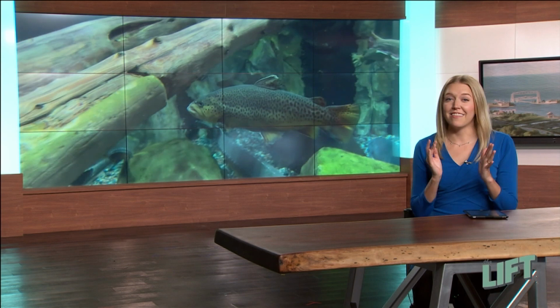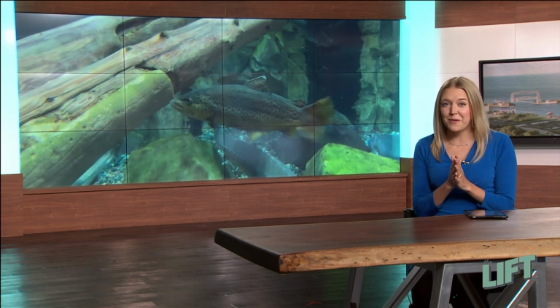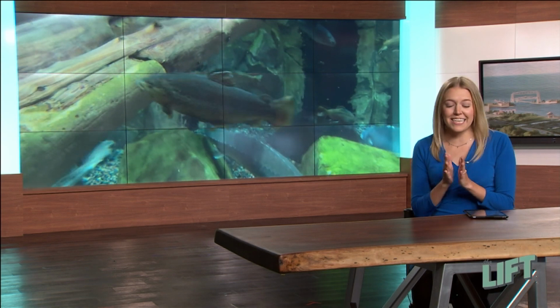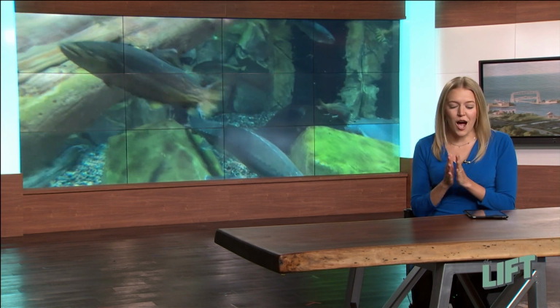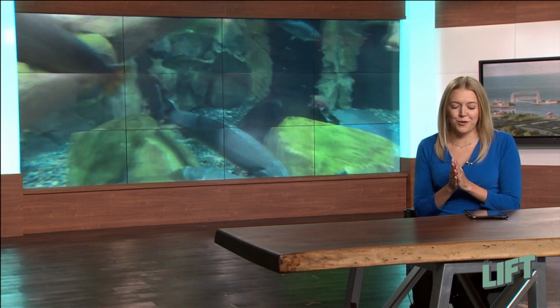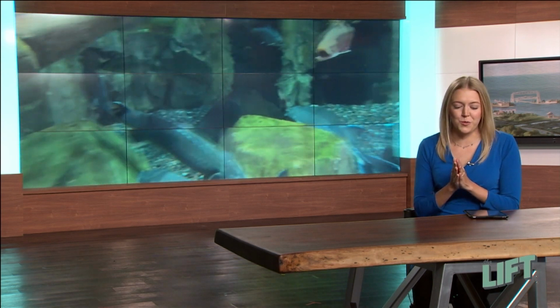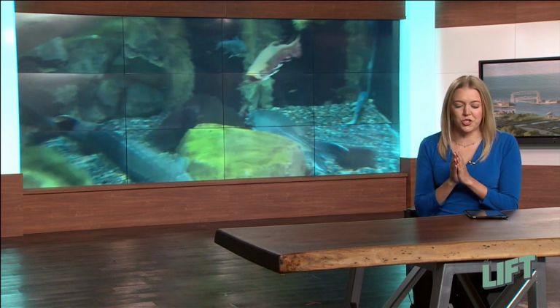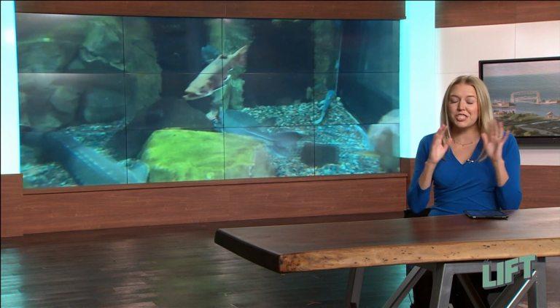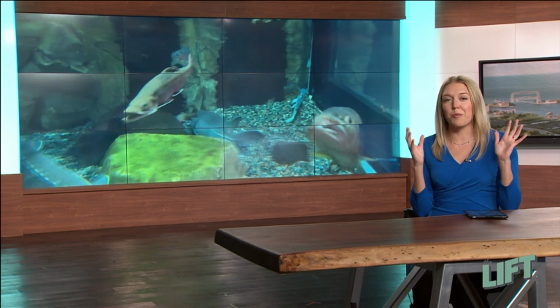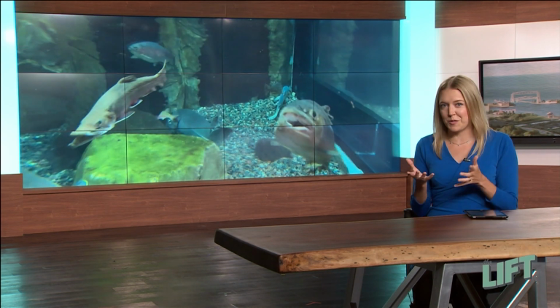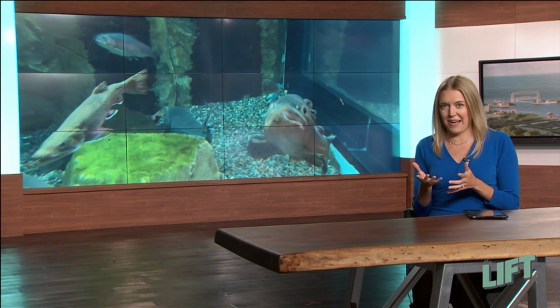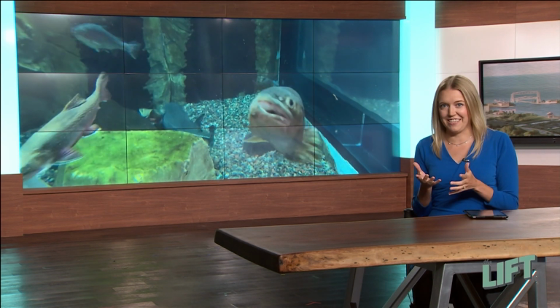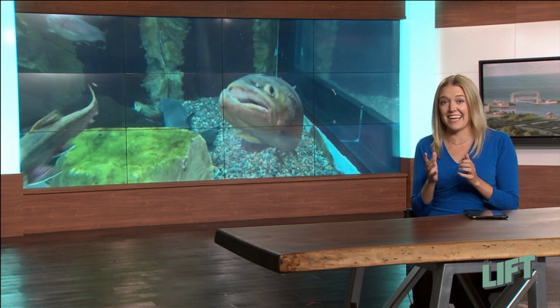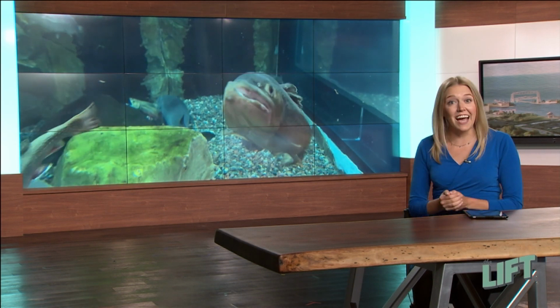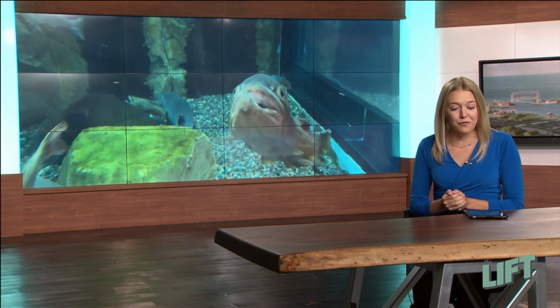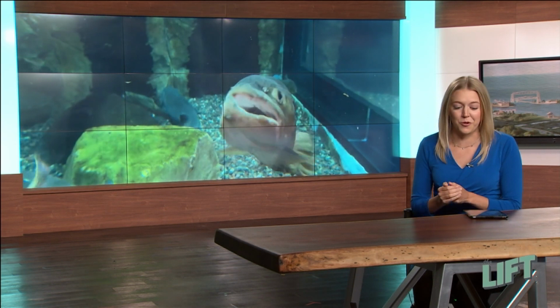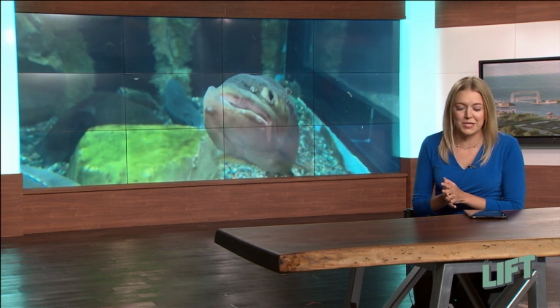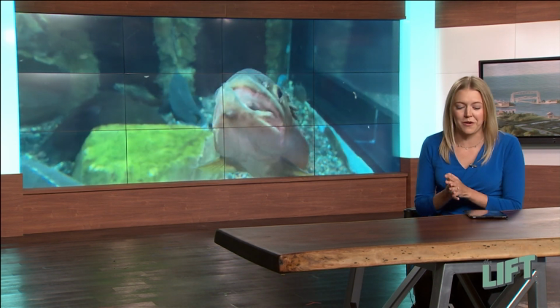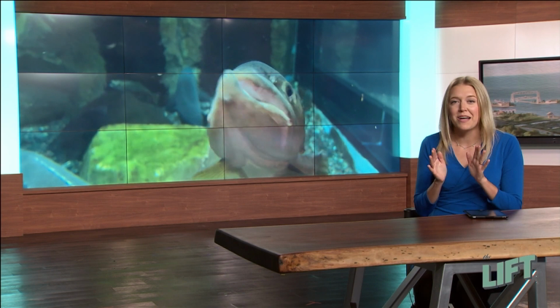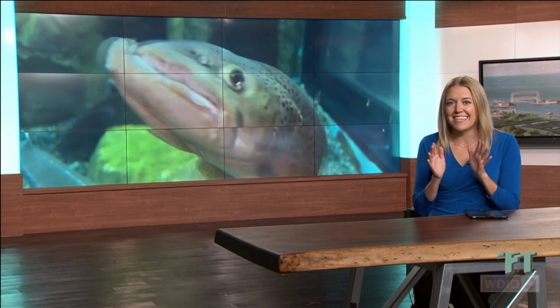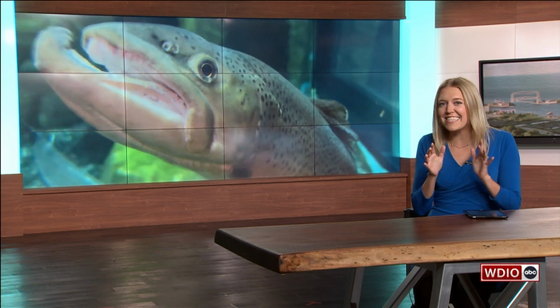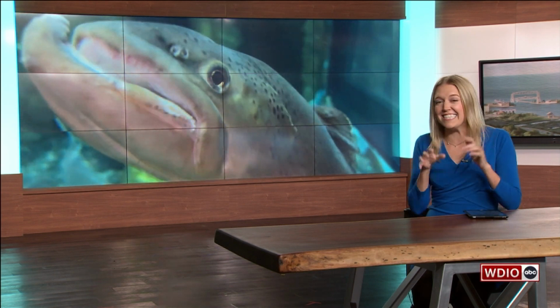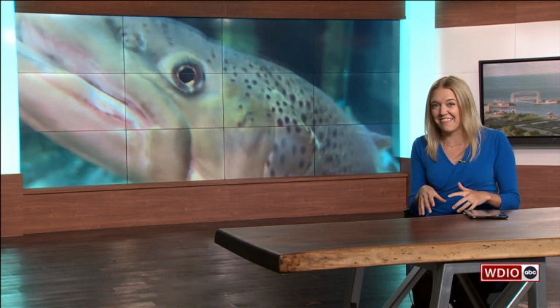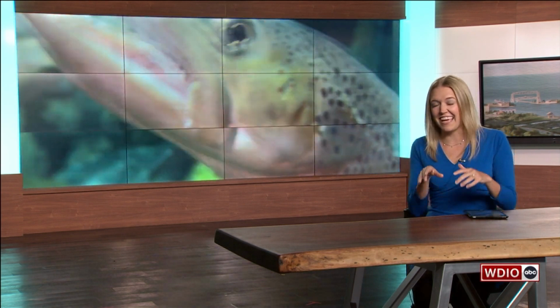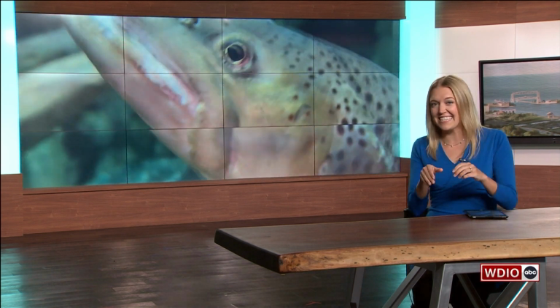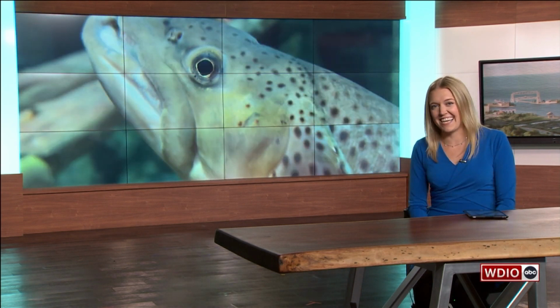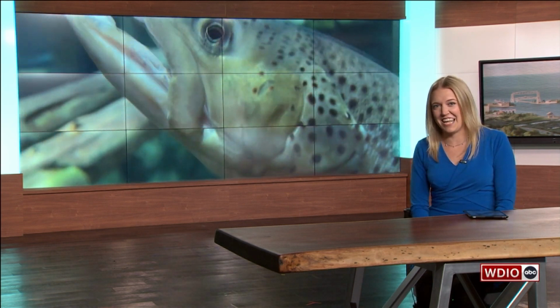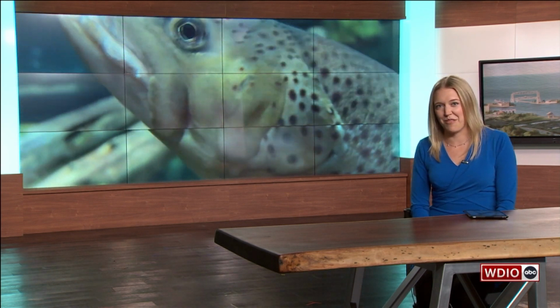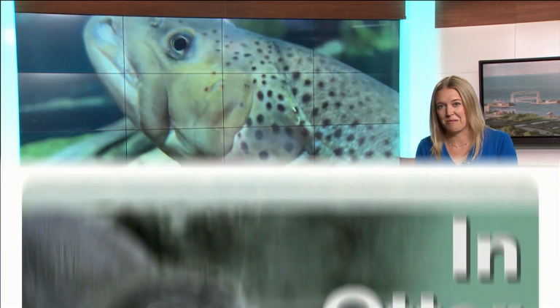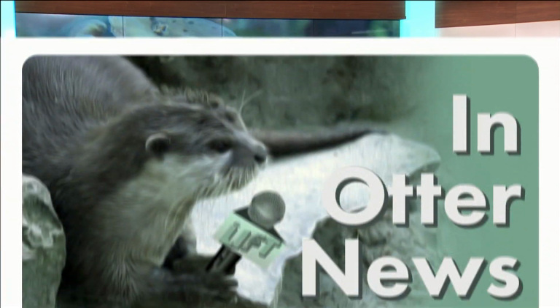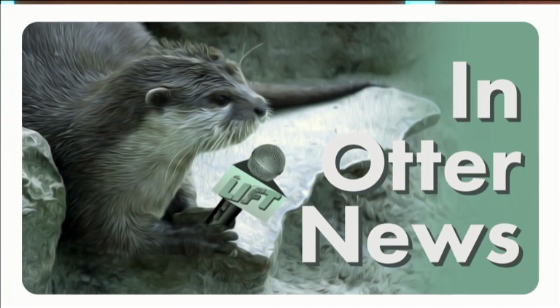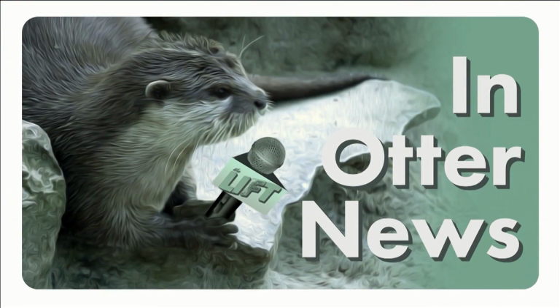In this week's In Otter News we're changing our perspective. Danielle from the Great Lakes Aquarium takes us diving inside the tank with her. Let's jump in.